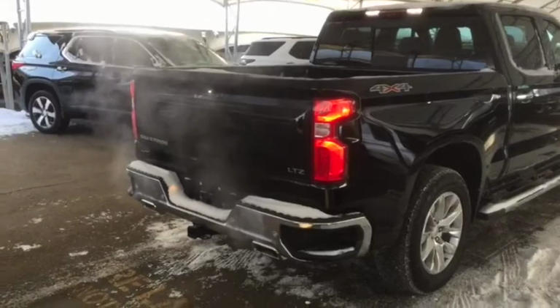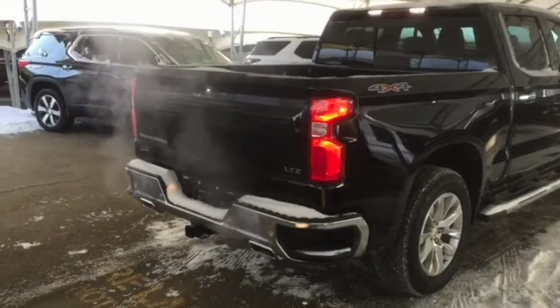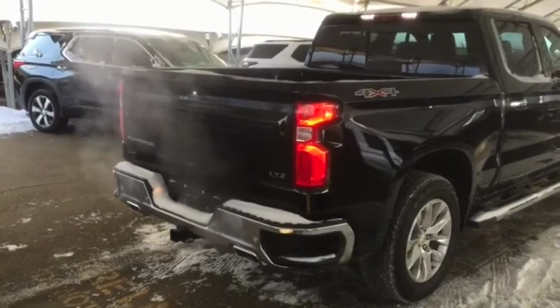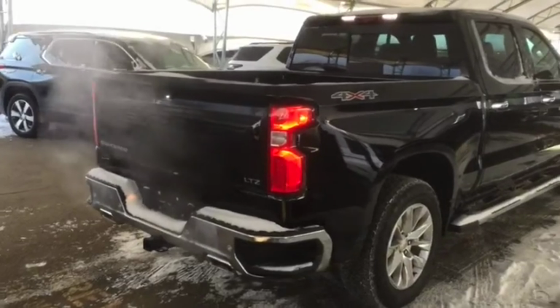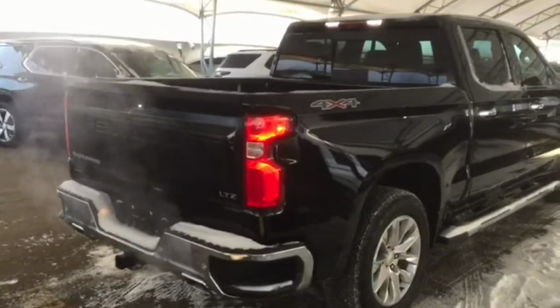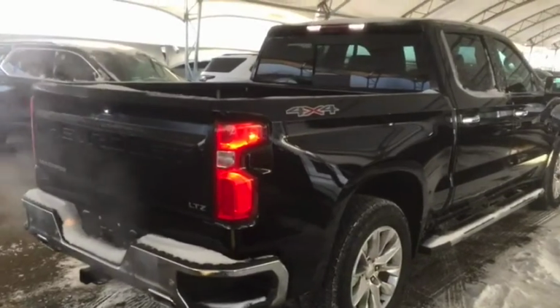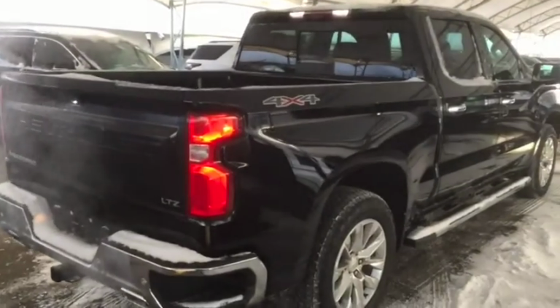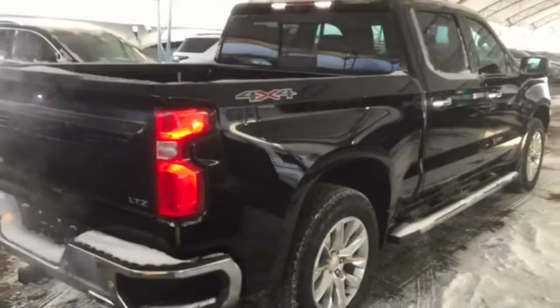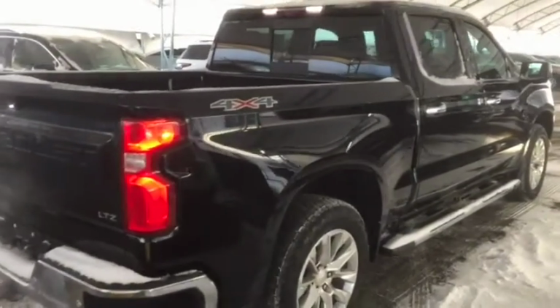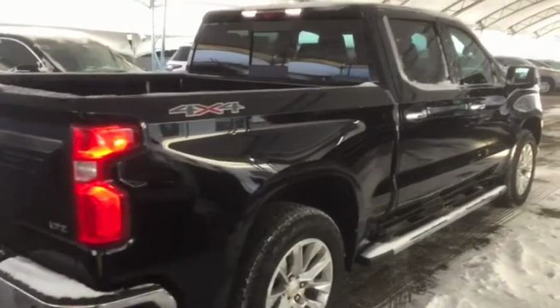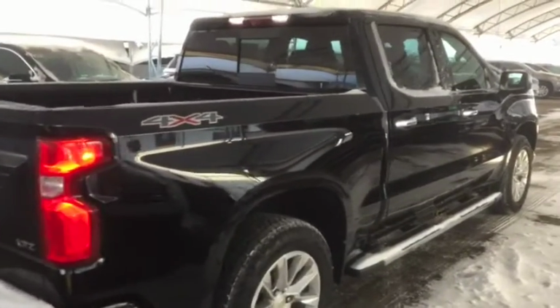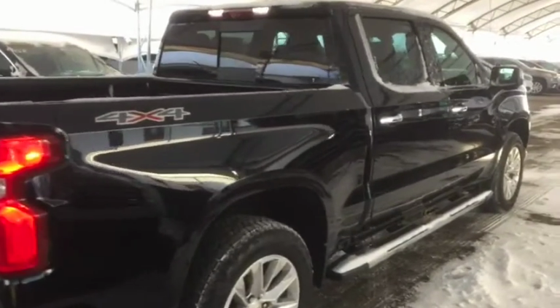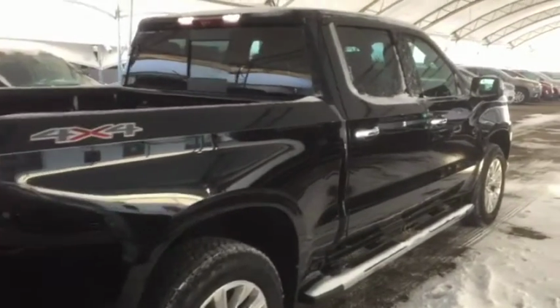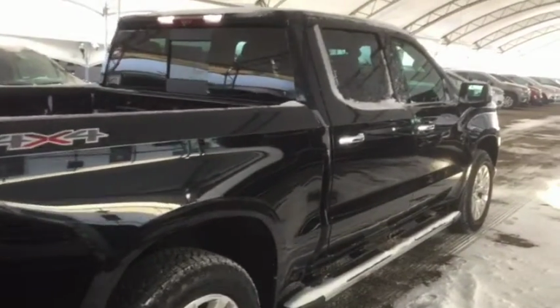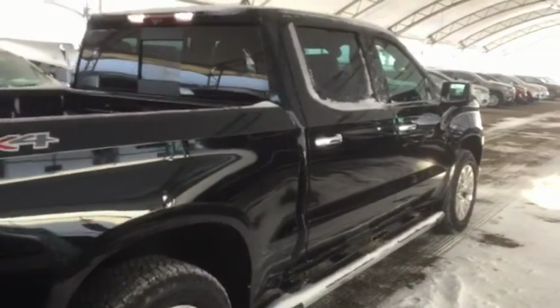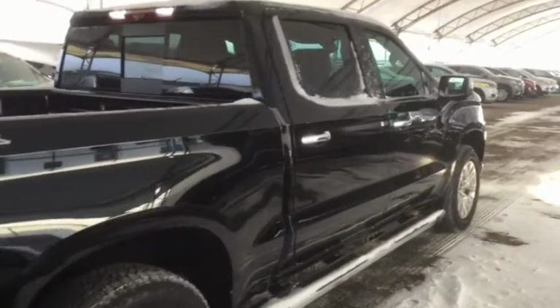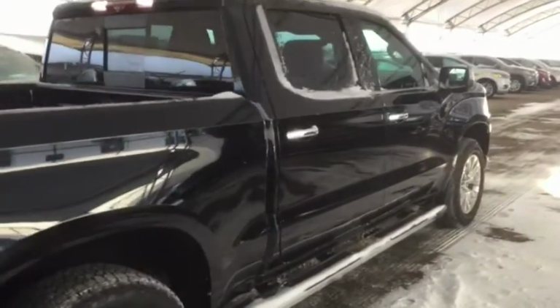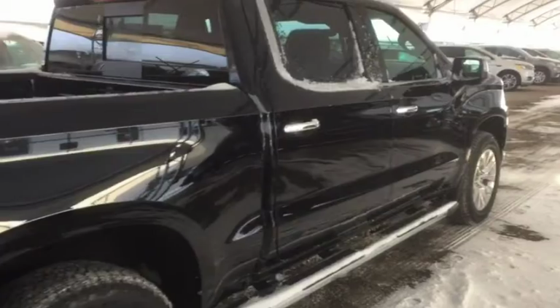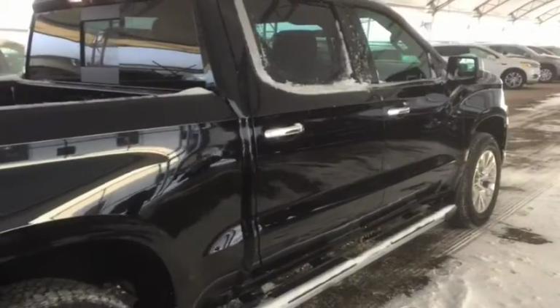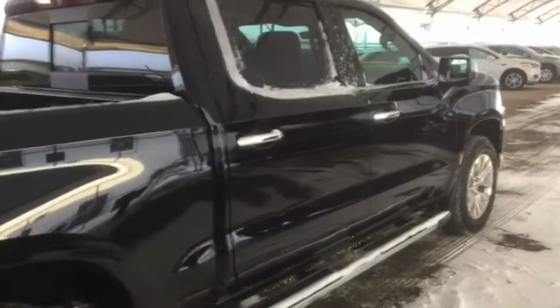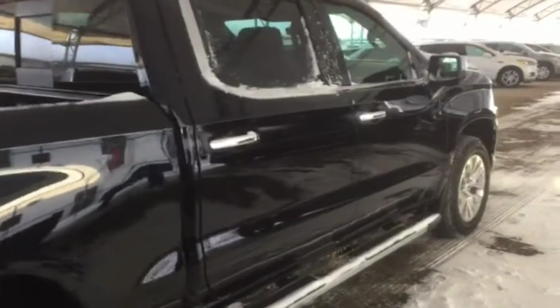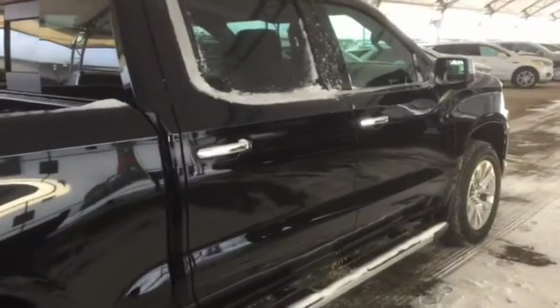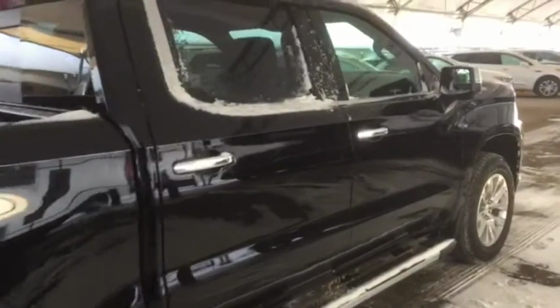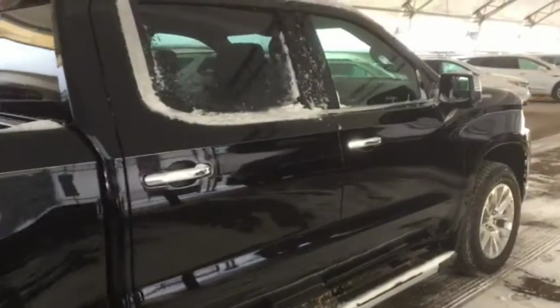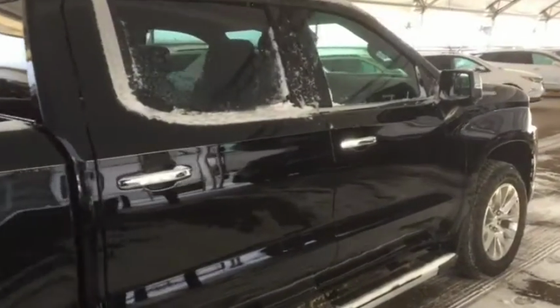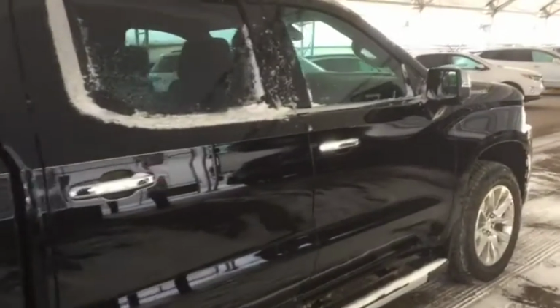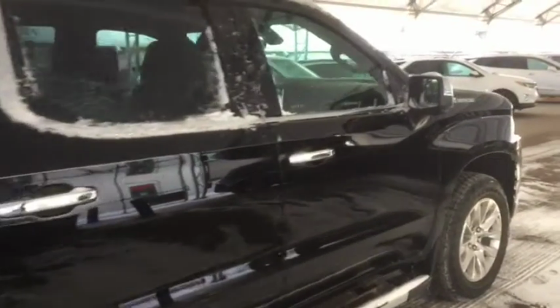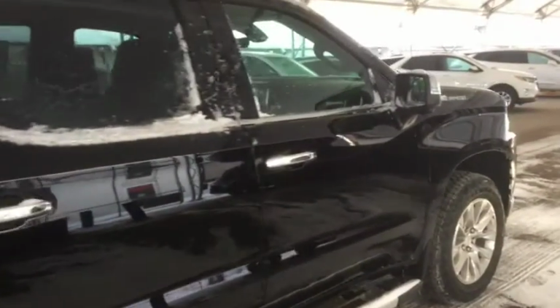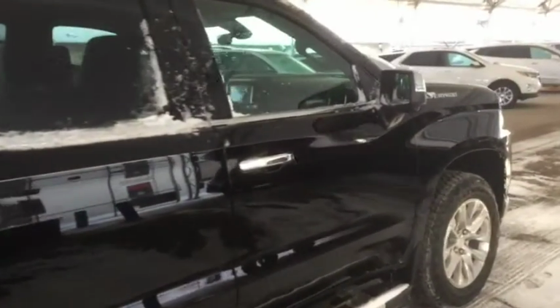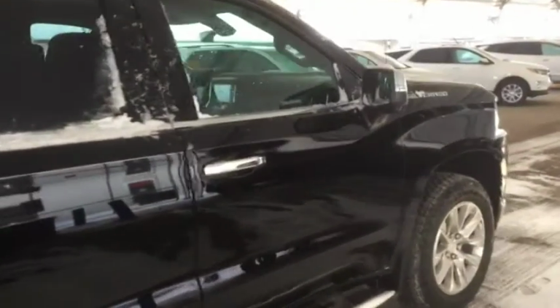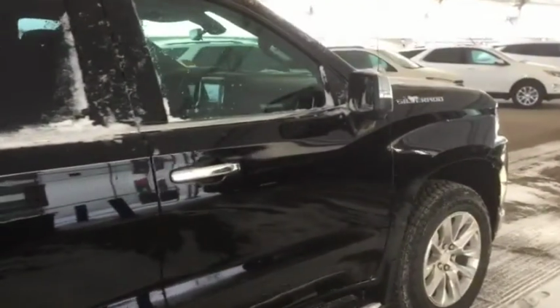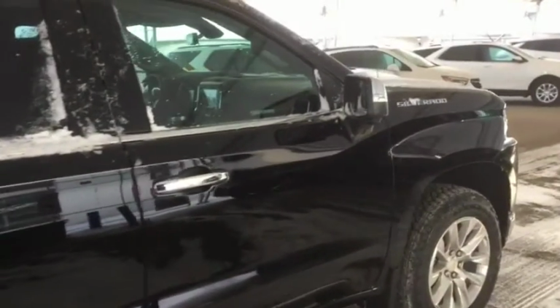So don't miss out on your brand new 1500. Hurry in to Davis Chevrolet and book a test drive with one of our product specialists today.